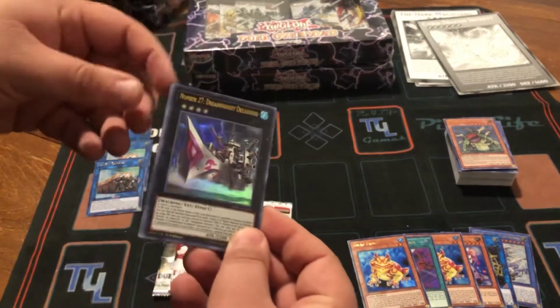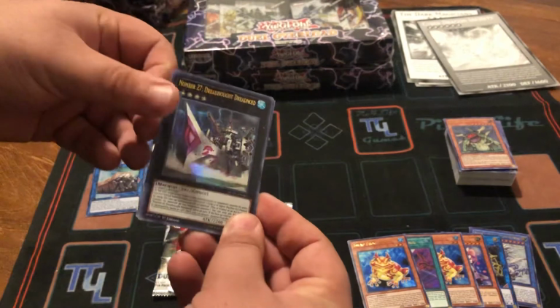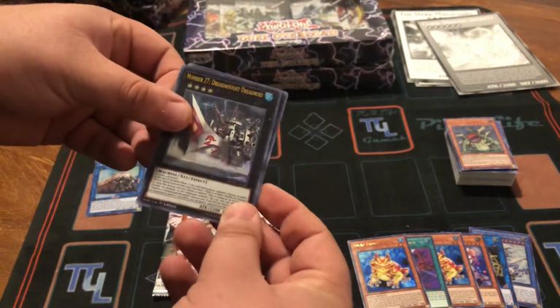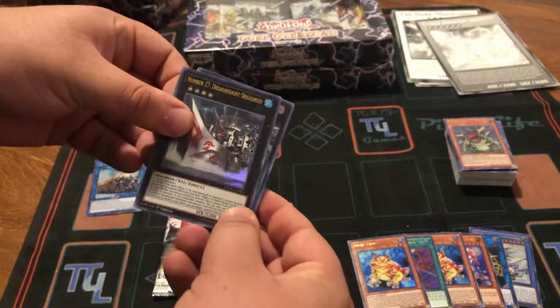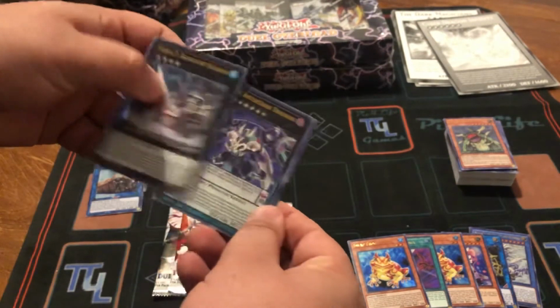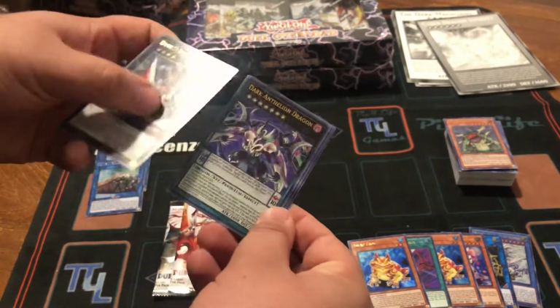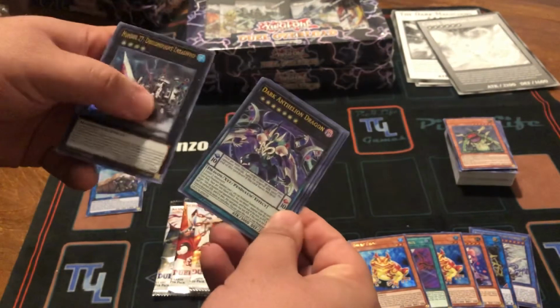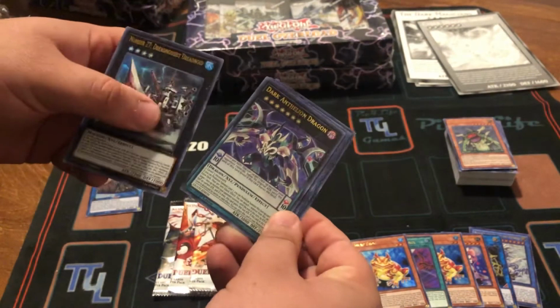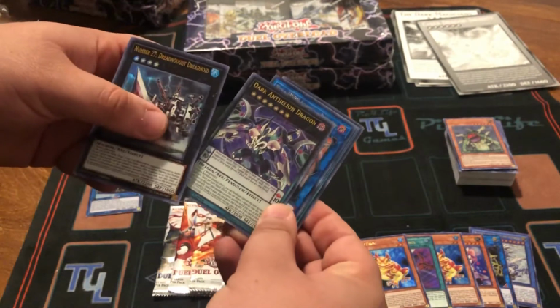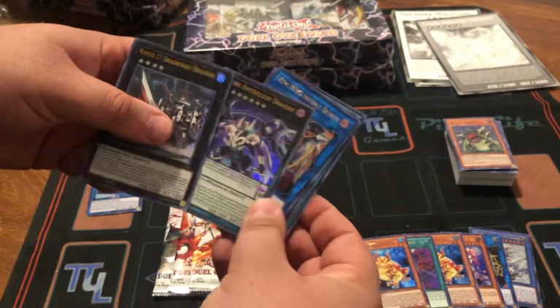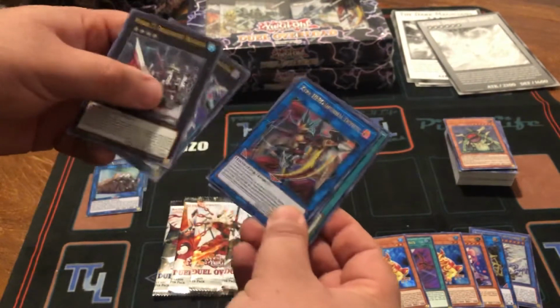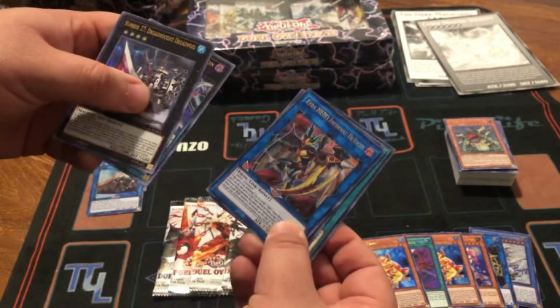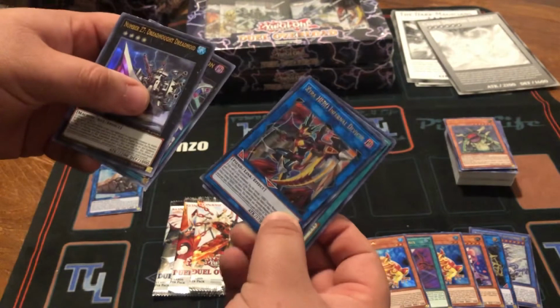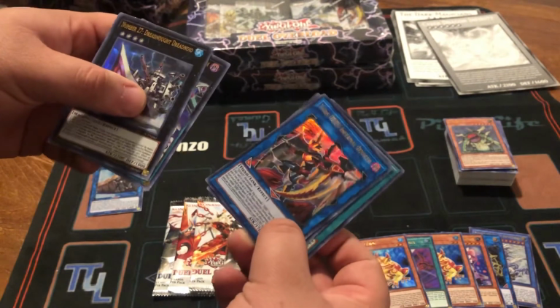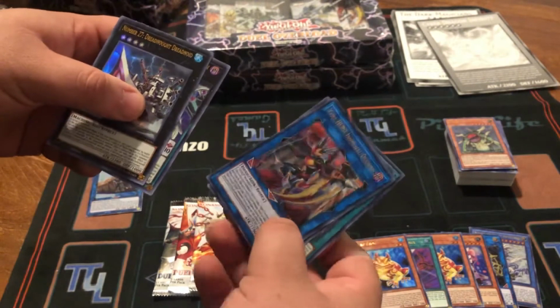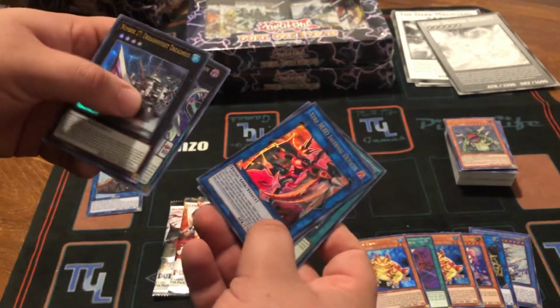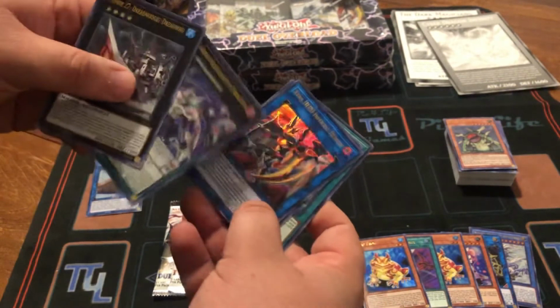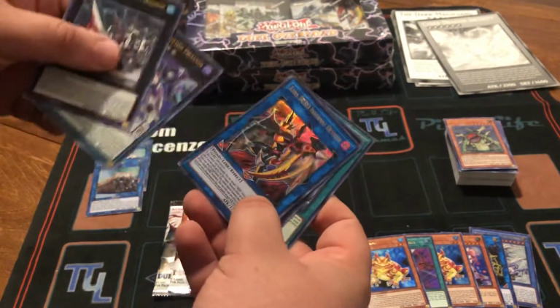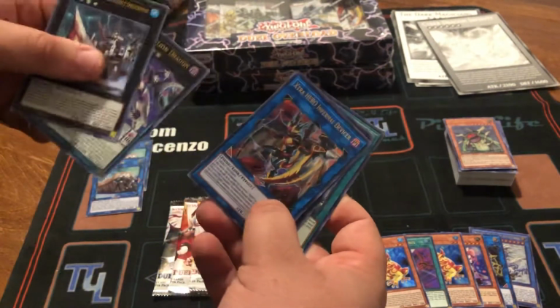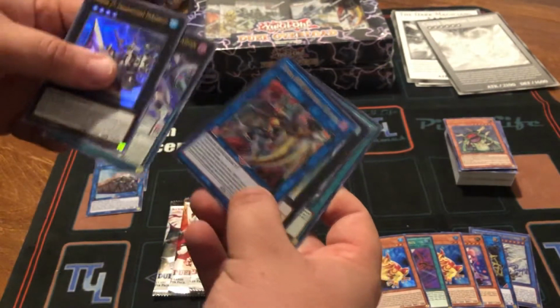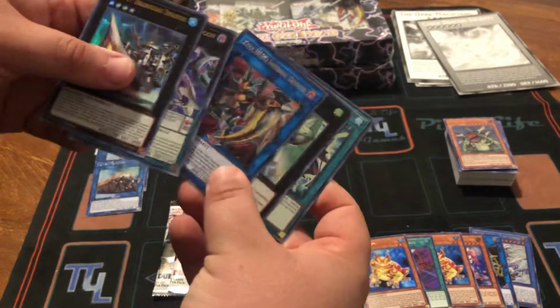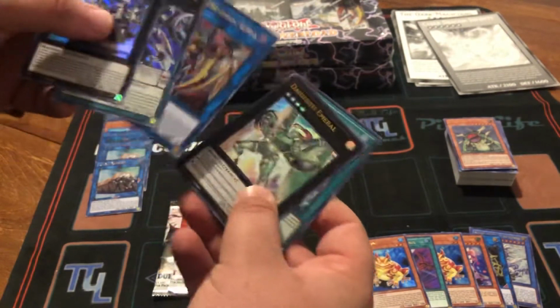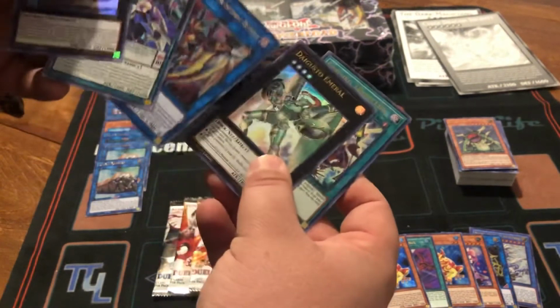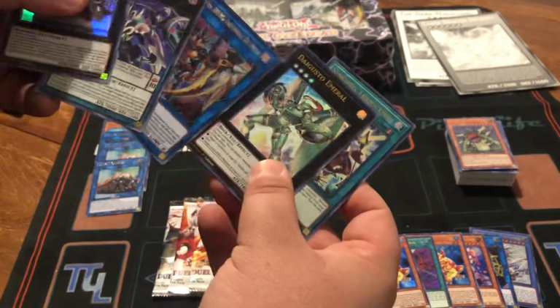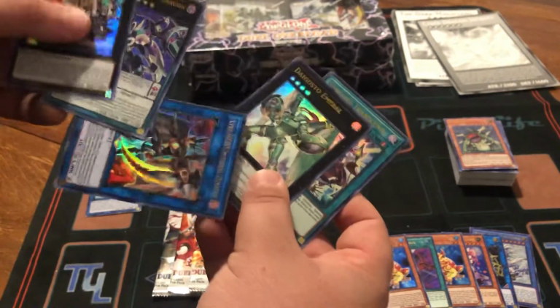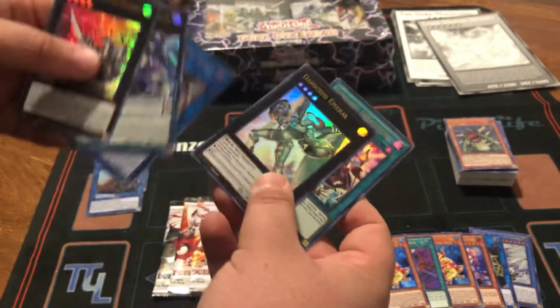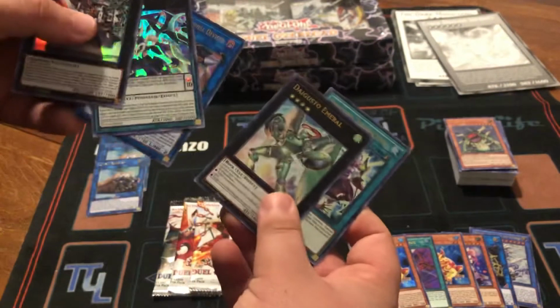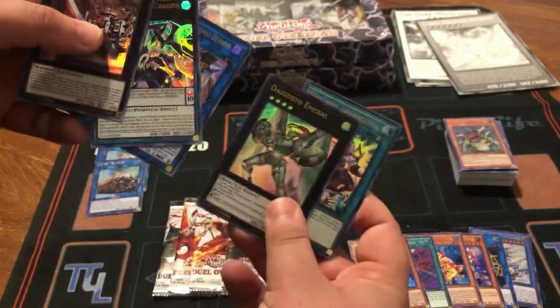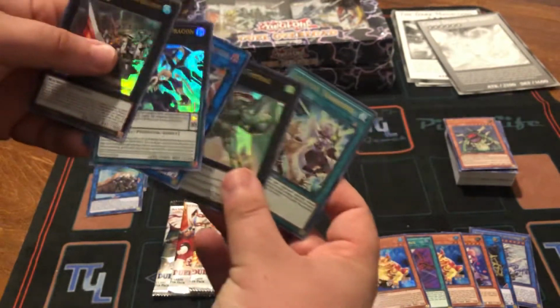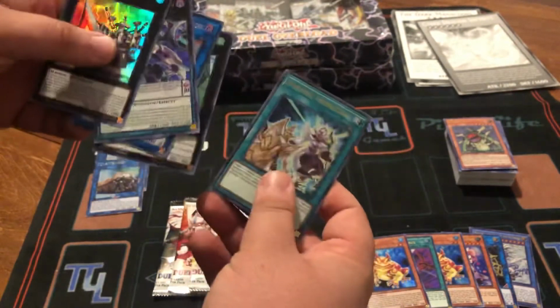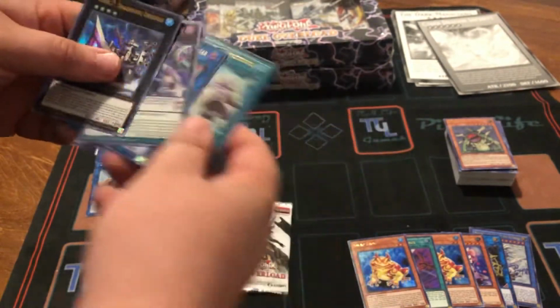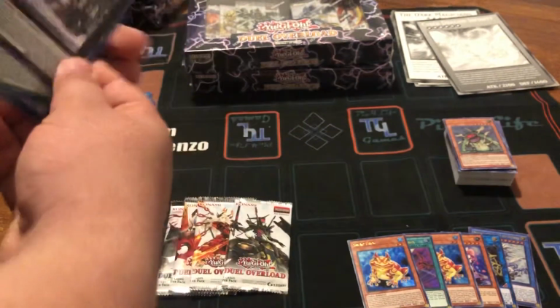We got number 27. So our first pull here: Dark Anthem Wand, Extra Hero, Infernal Divisor — its OCG name was Hell Divisor, so don't blame them for changing that name — Digest of Emerald, and Synchro Transcend.